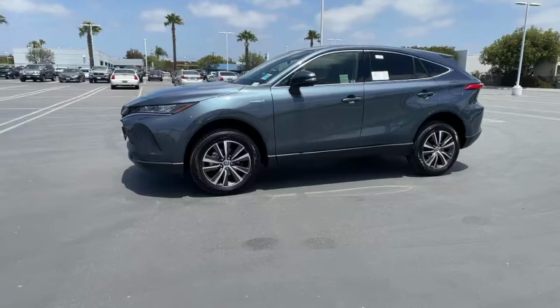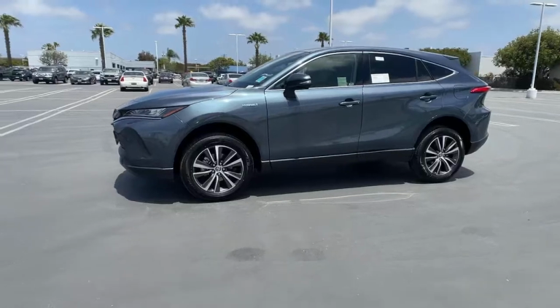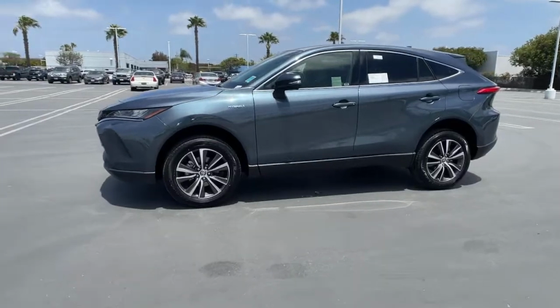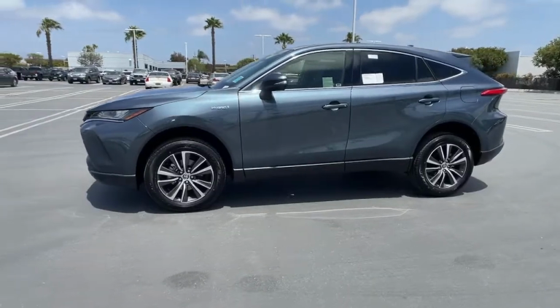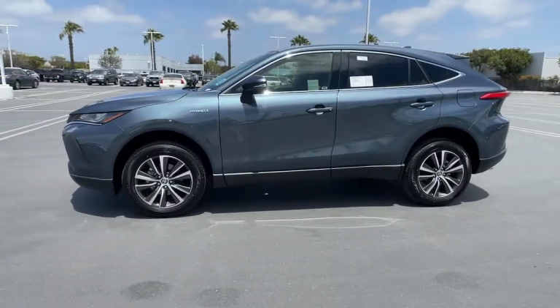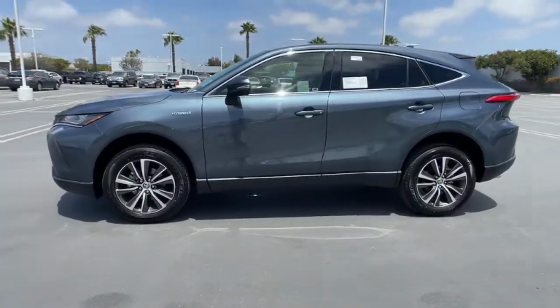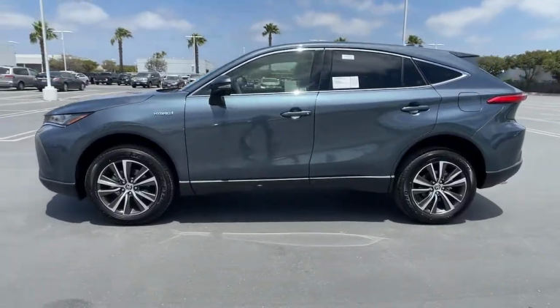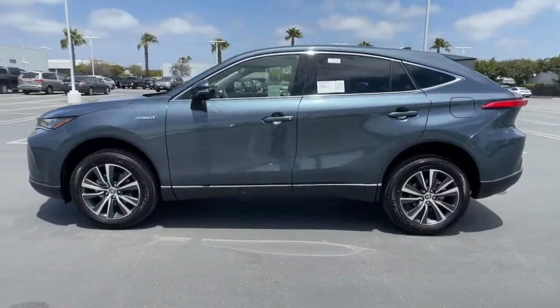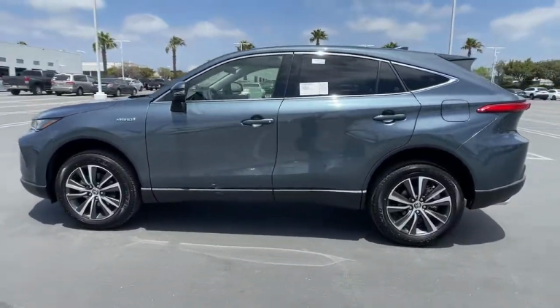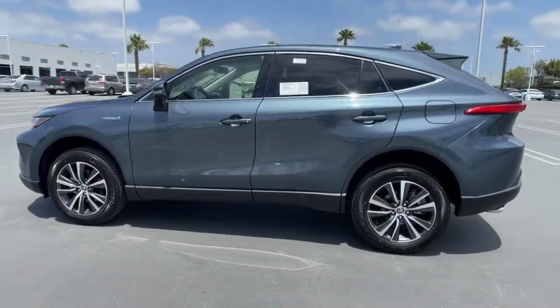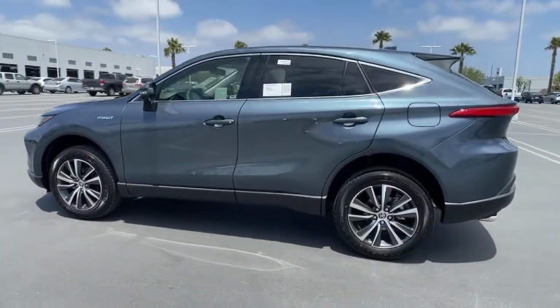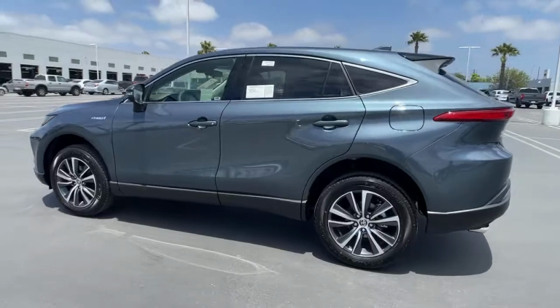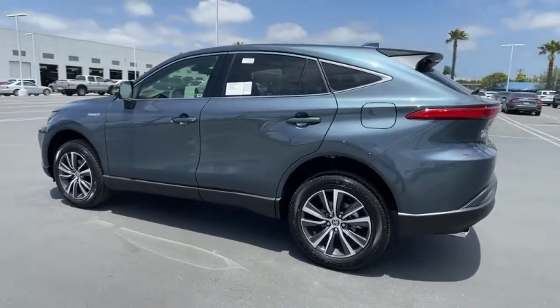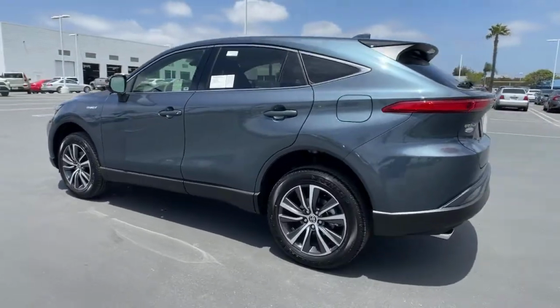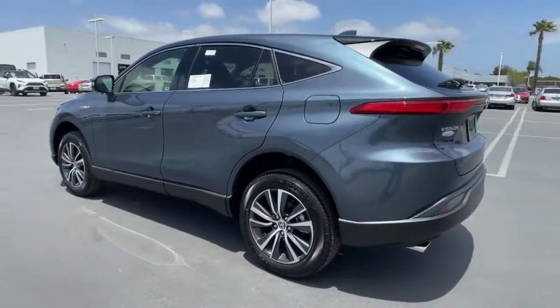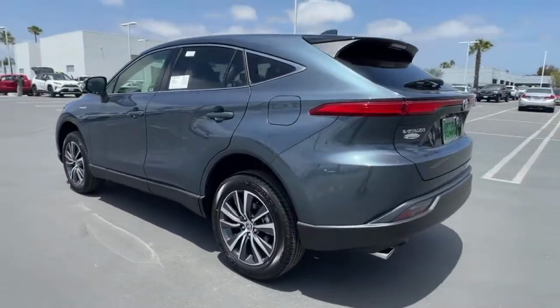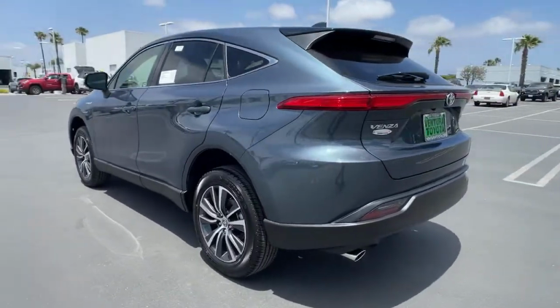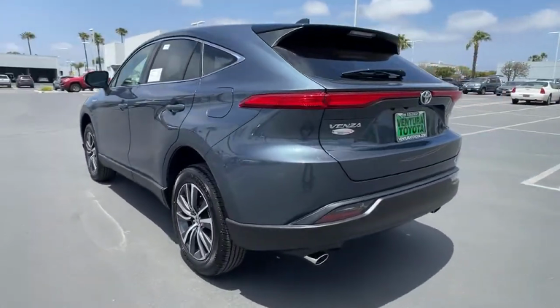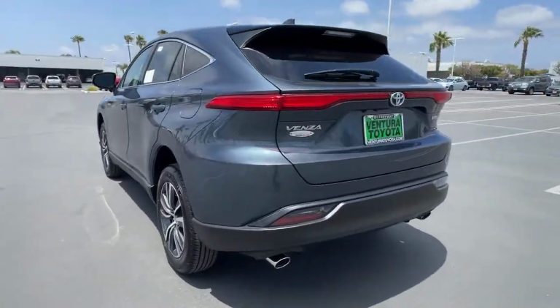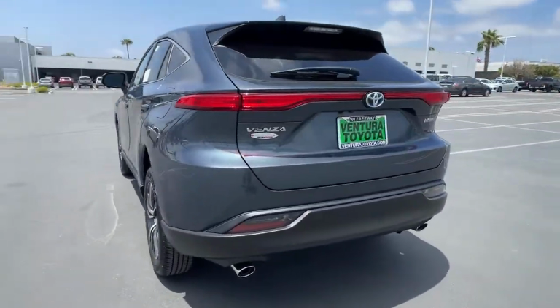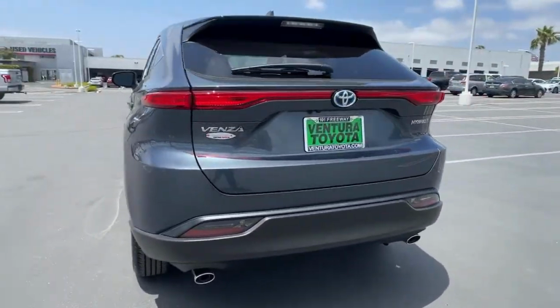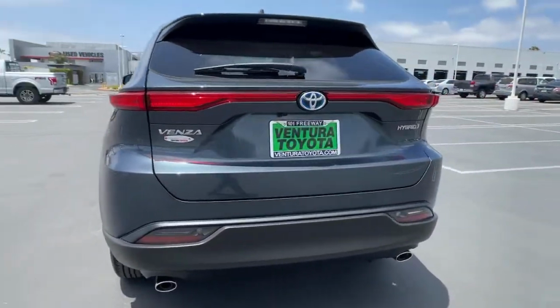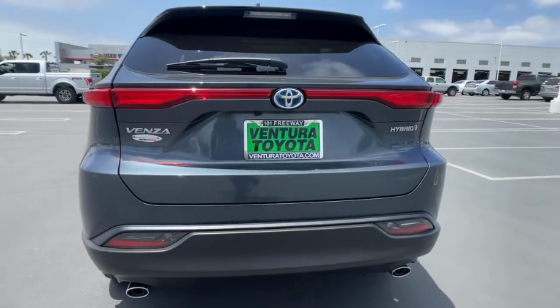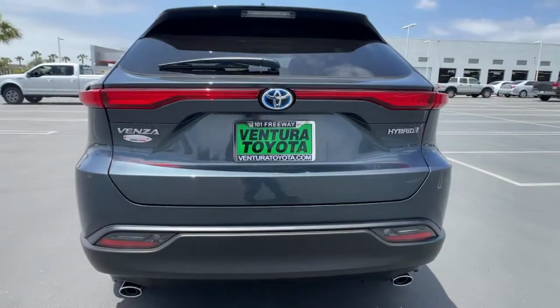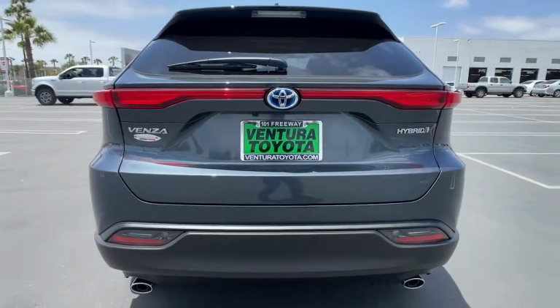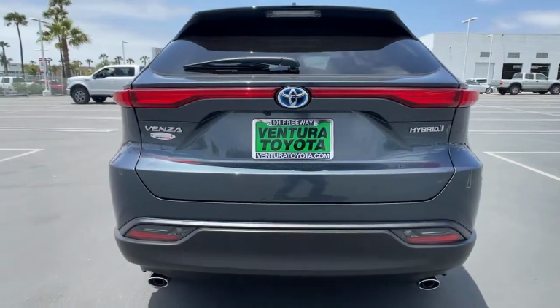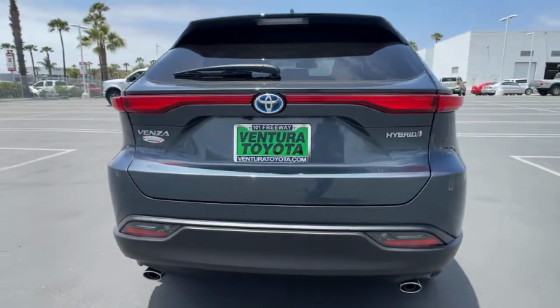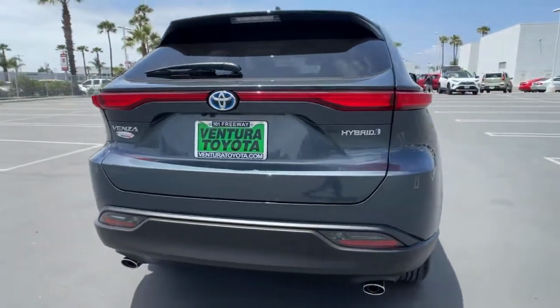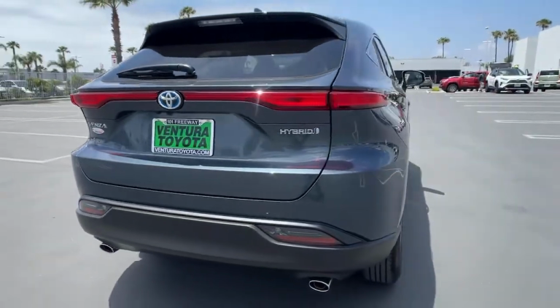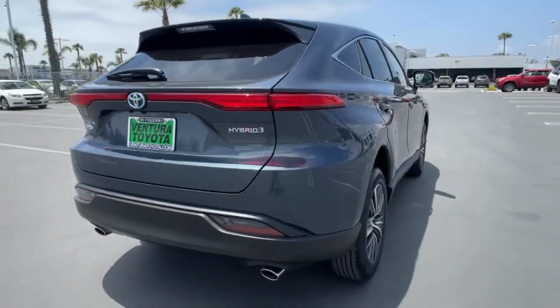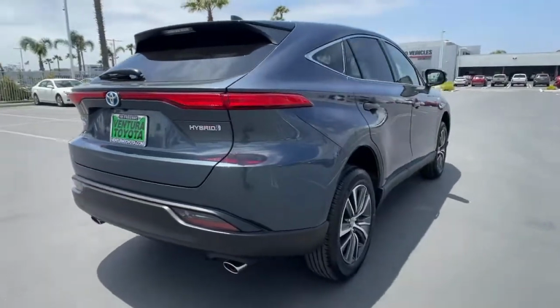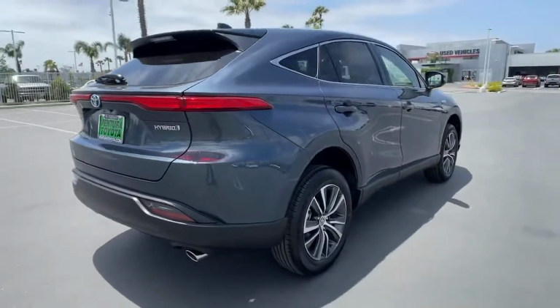Get a feel for the 2021 Toyota Venza. This vehicle delivers the style, comfort, and efficiency you need to meet the needs of today's lifestyle. Confidence comes standard when you're behind the wheel, prepared for the journey ahead.